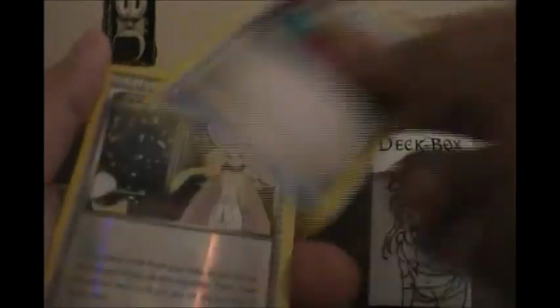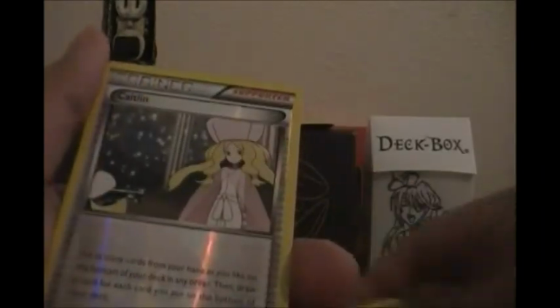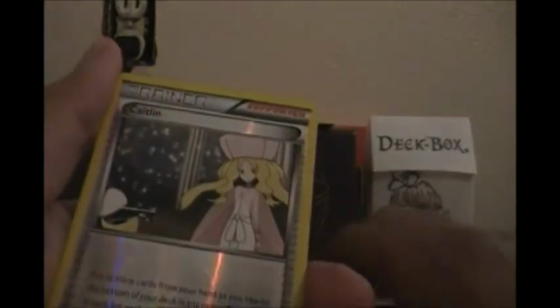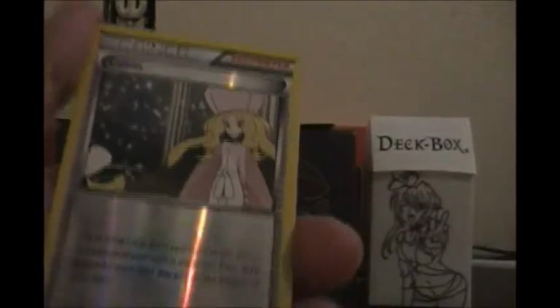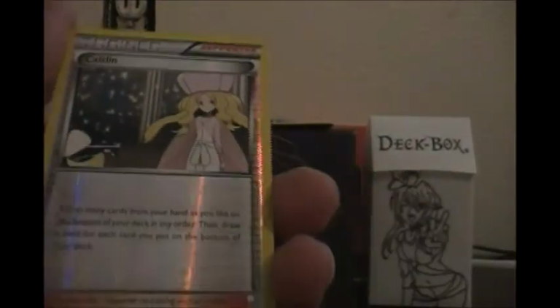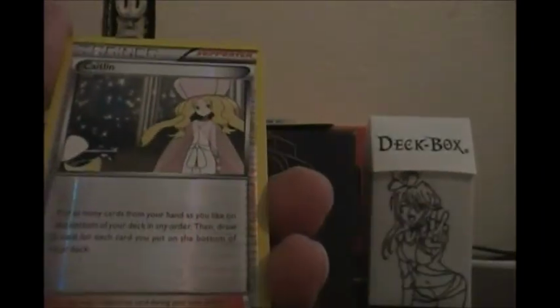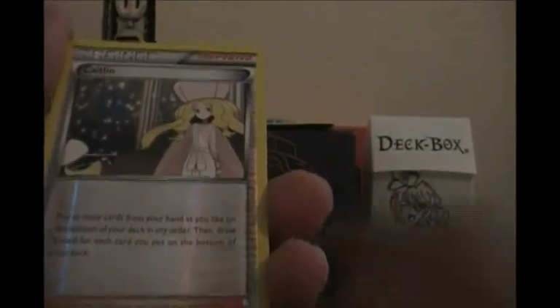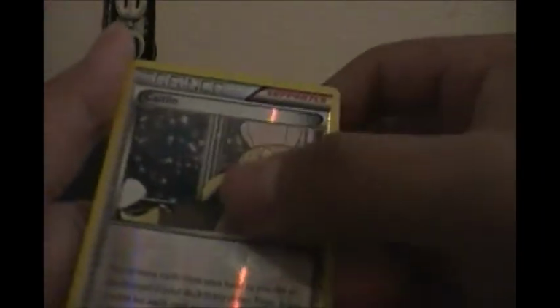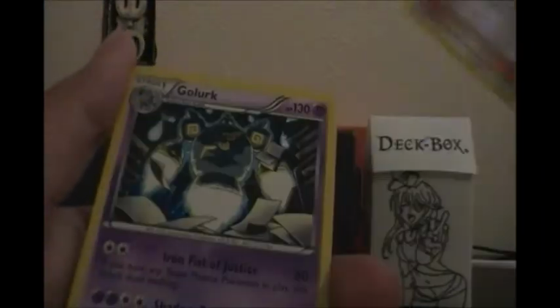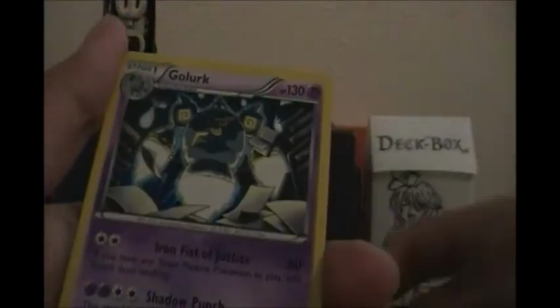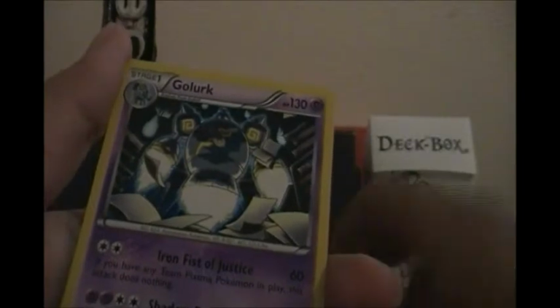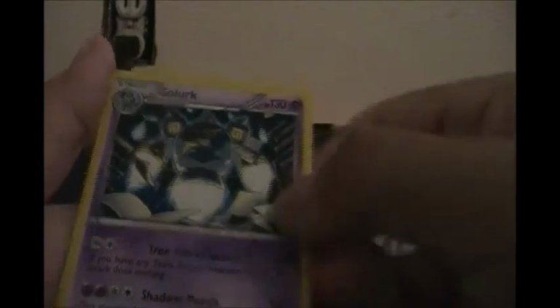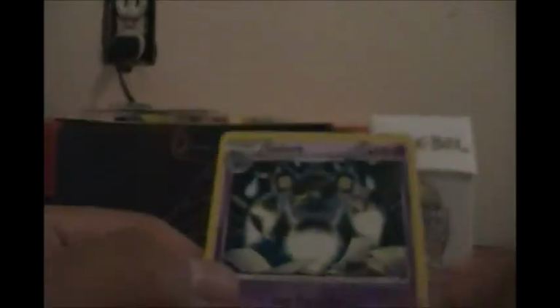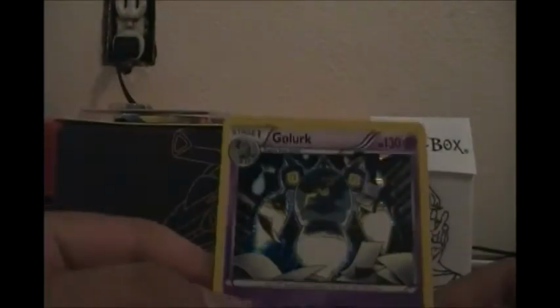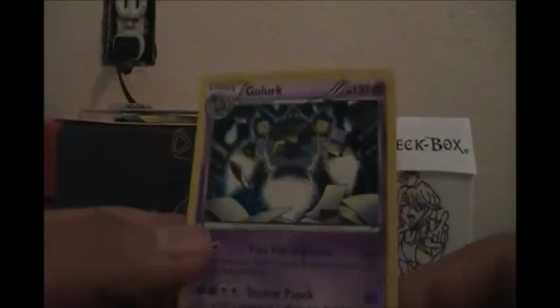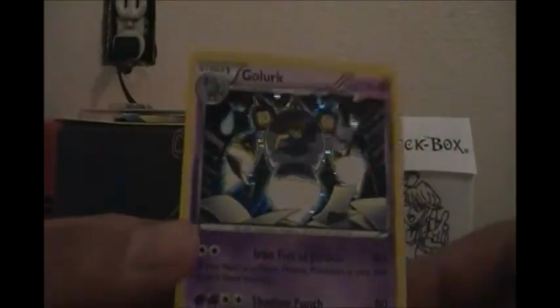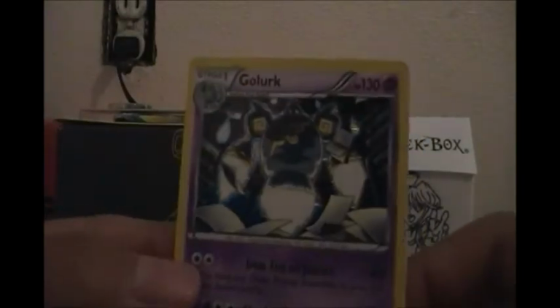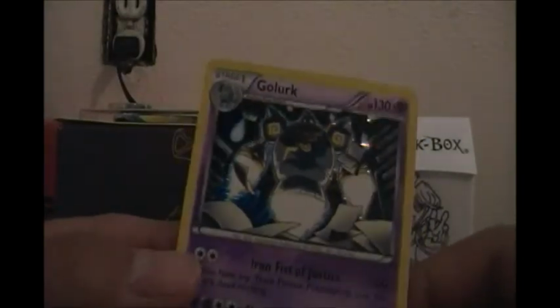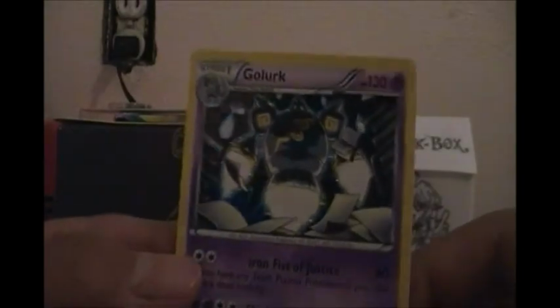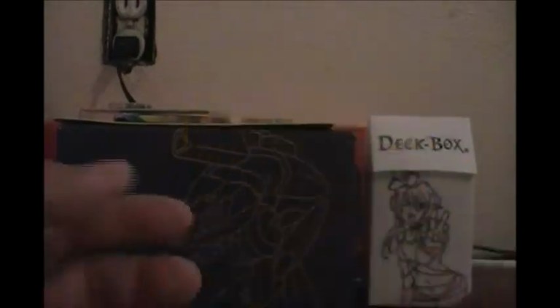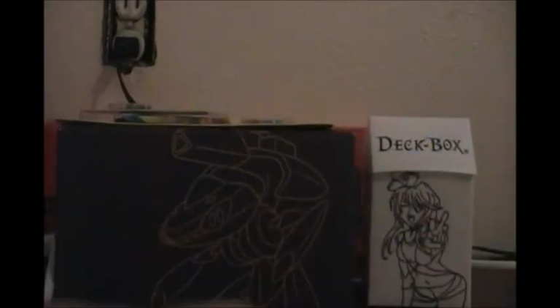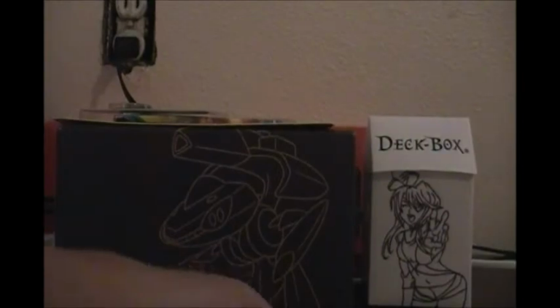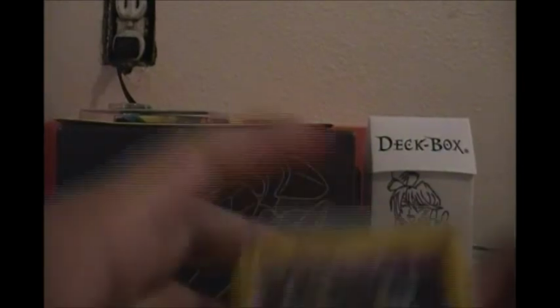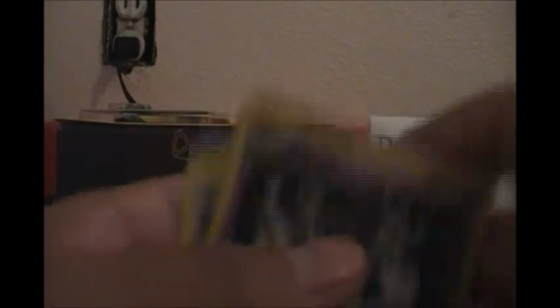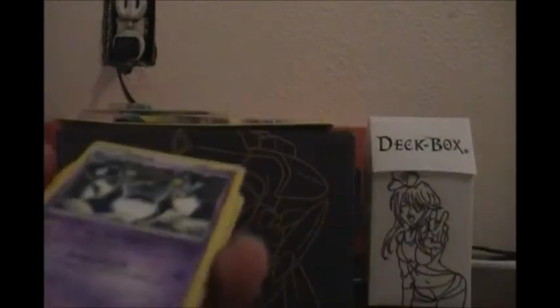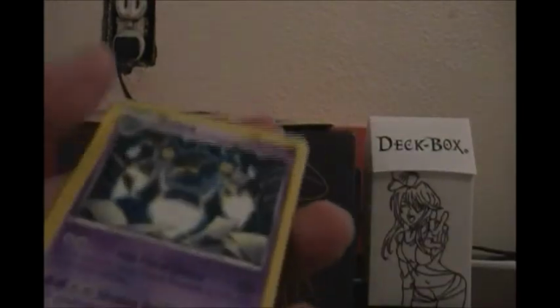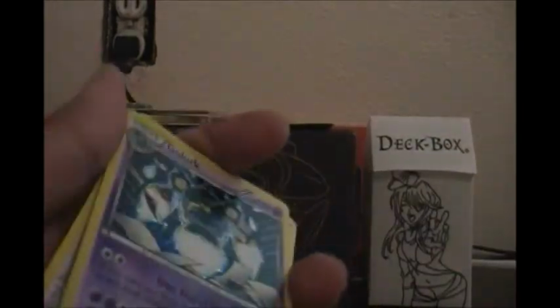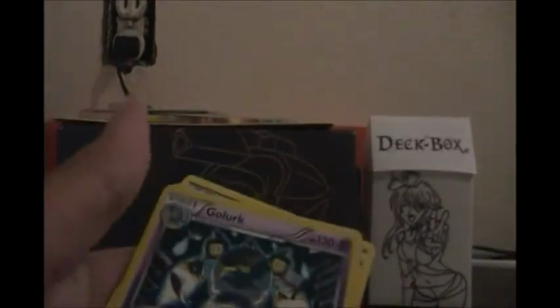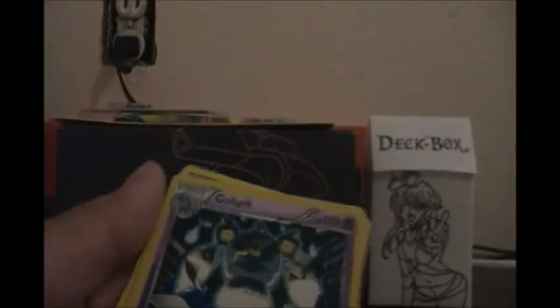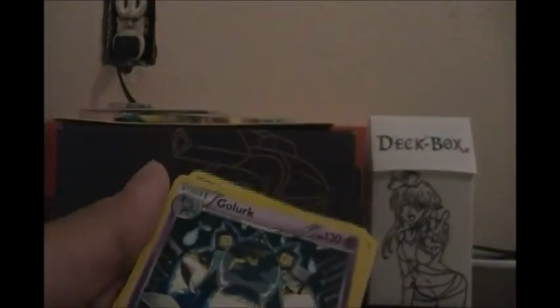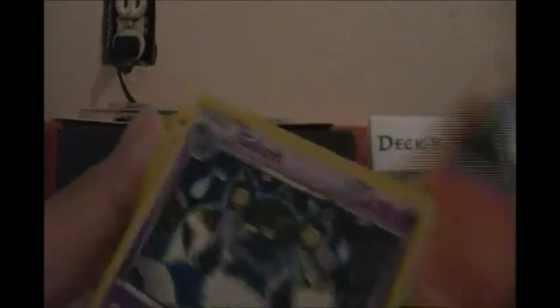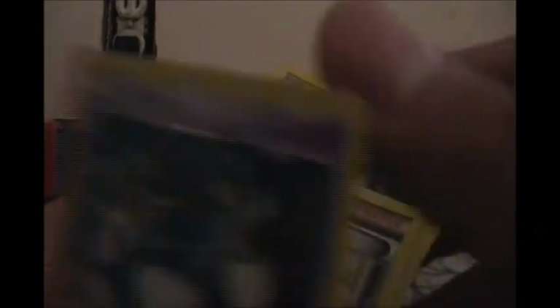Energy Retrieval, a Caitlin Reverse — which is not that bad, she's a supporter — and a Golurk holo! So that's pretty awesome. We got a holo and an ACE SPEC, so that's pretty awesome.